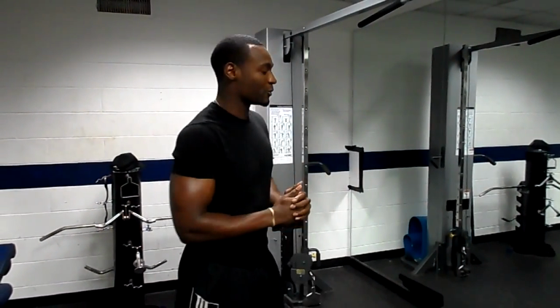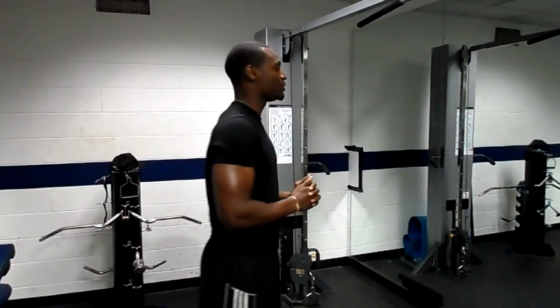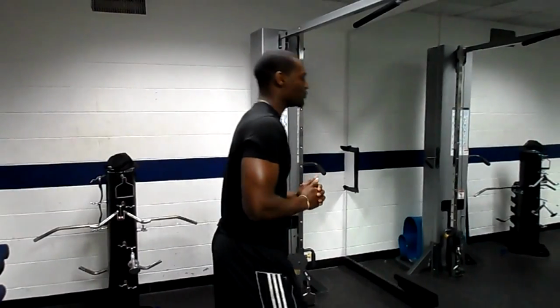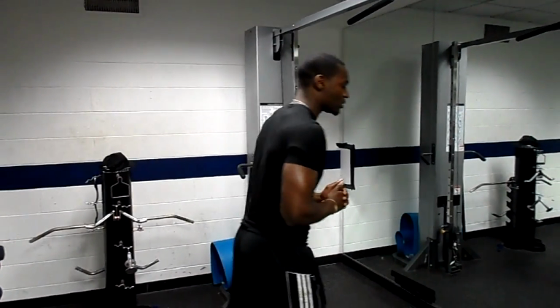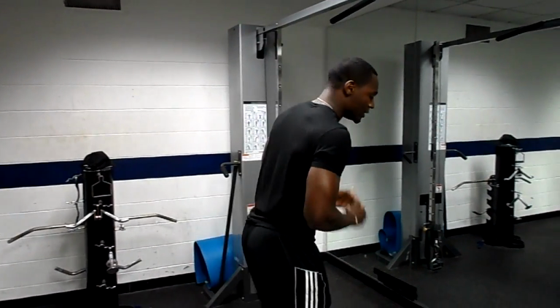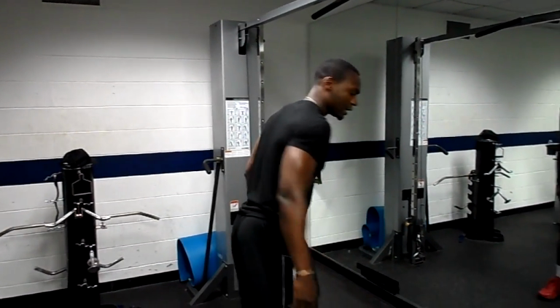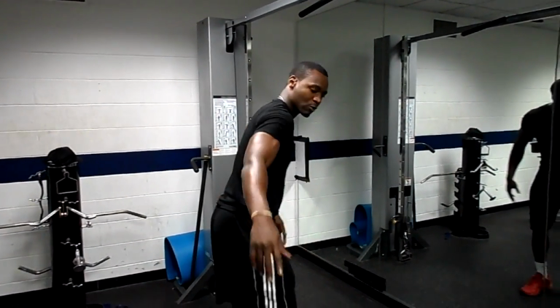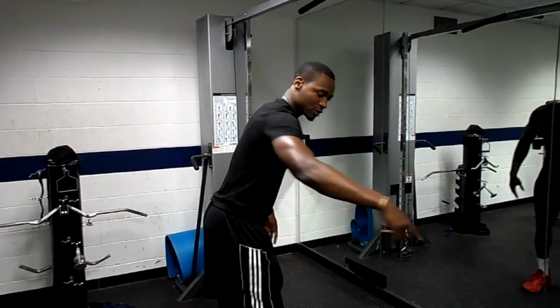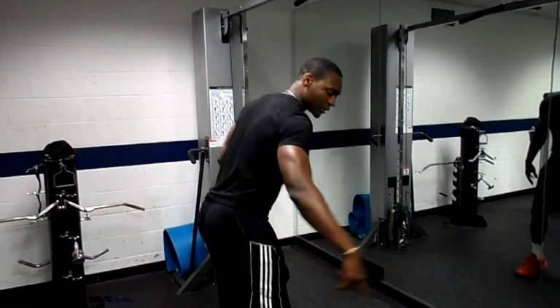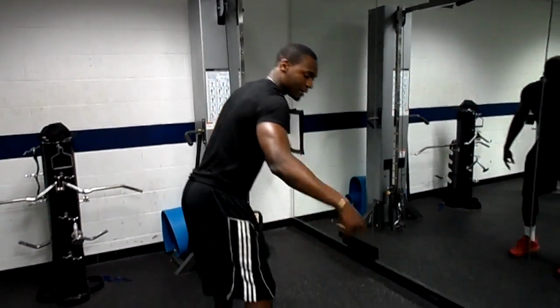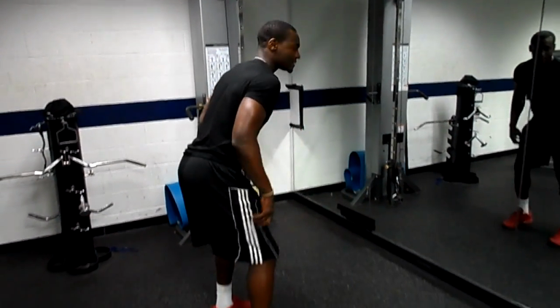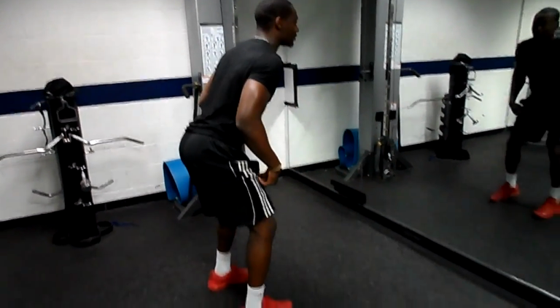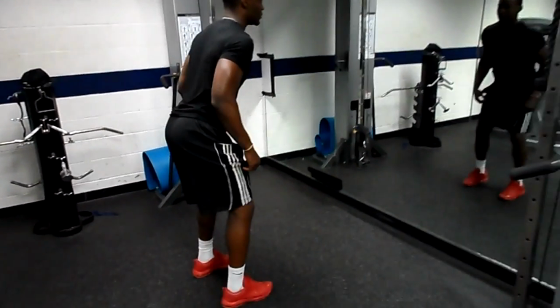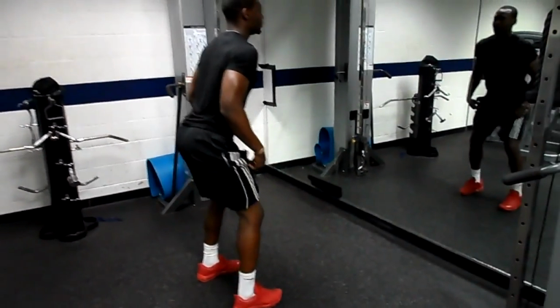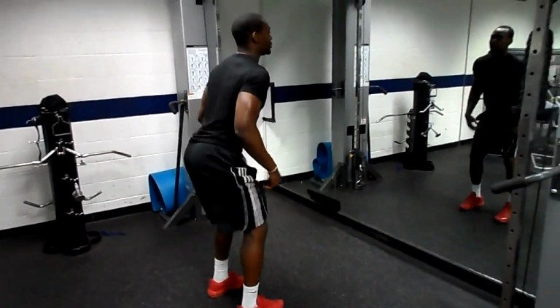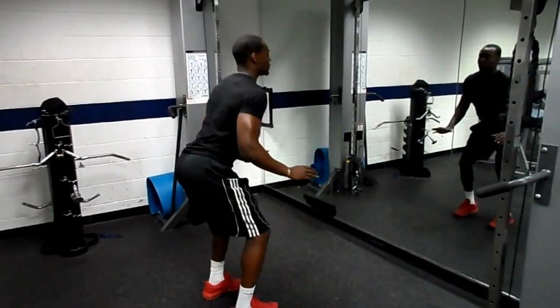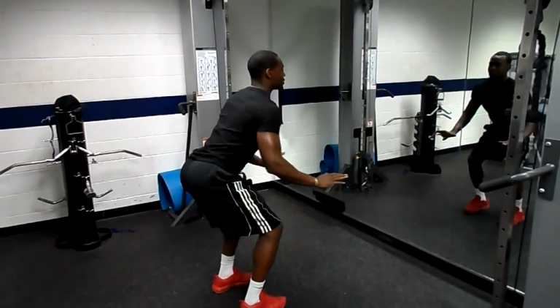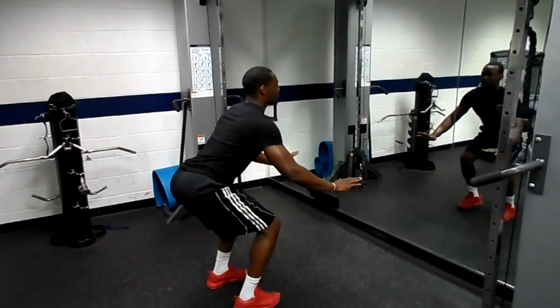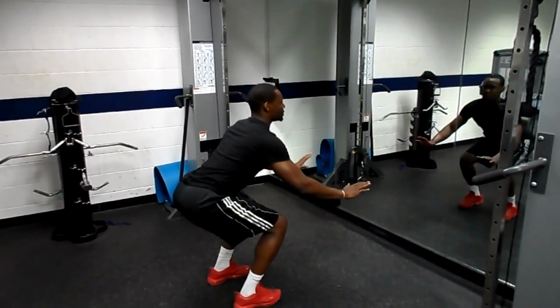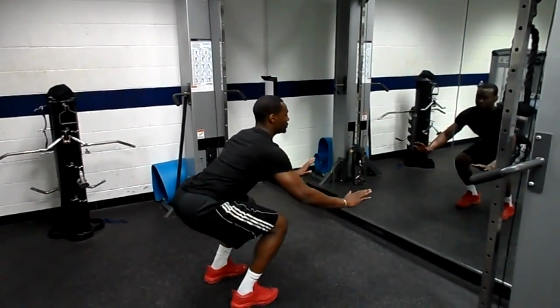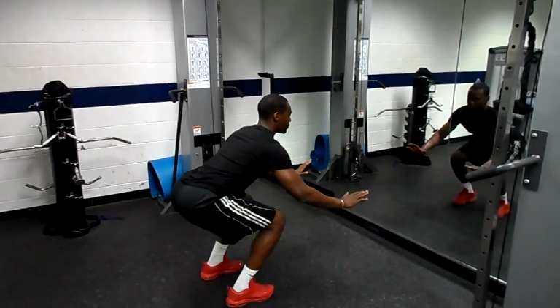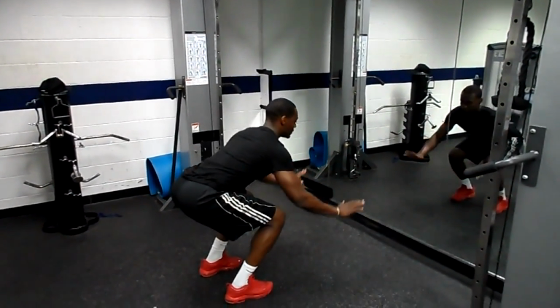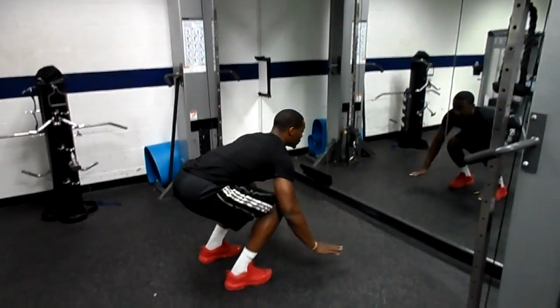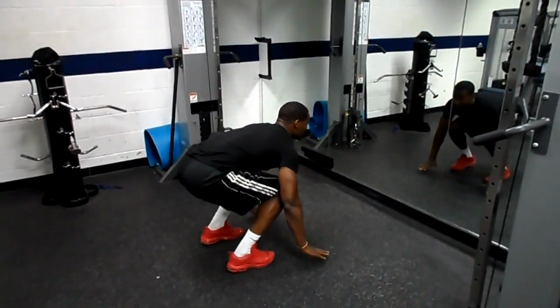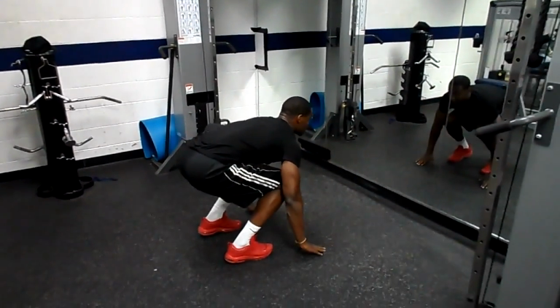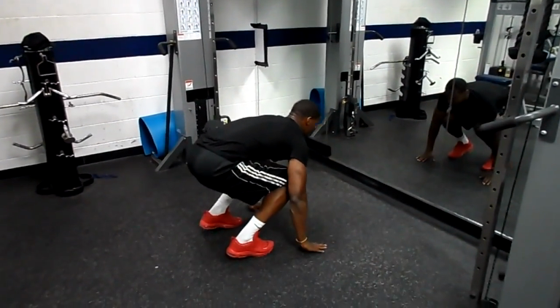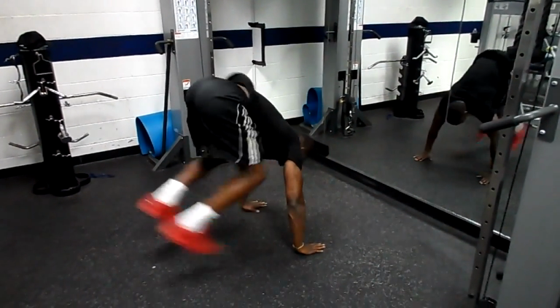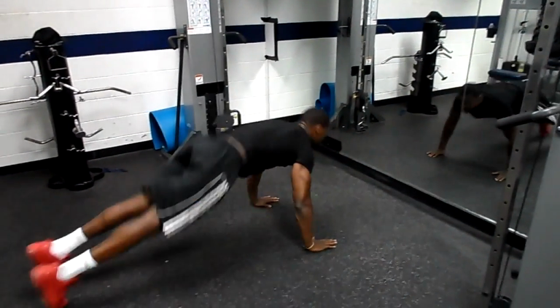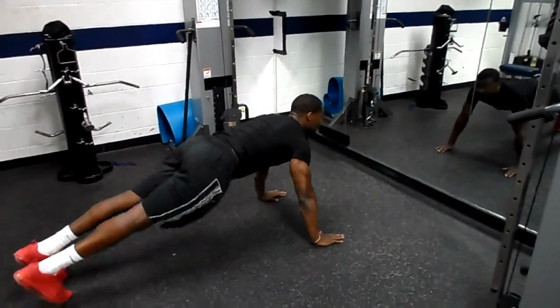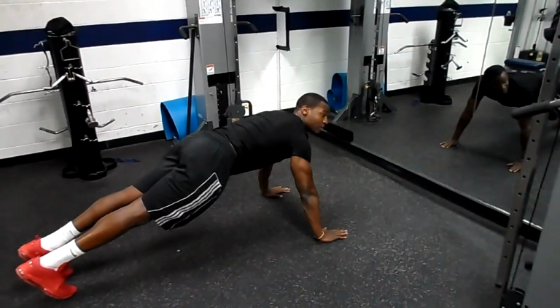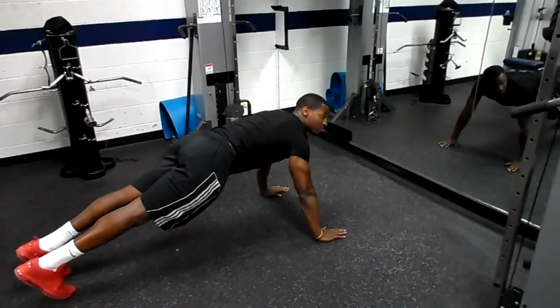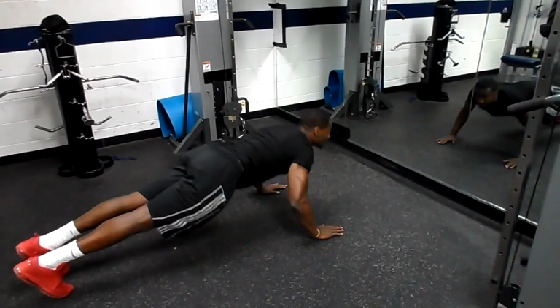So what we're going to do is you want to start in a nice squat position — get down, kick the legs out, get into a nice plank.